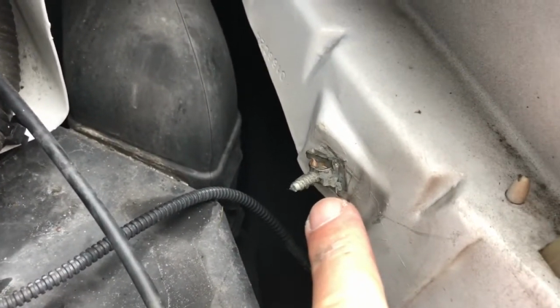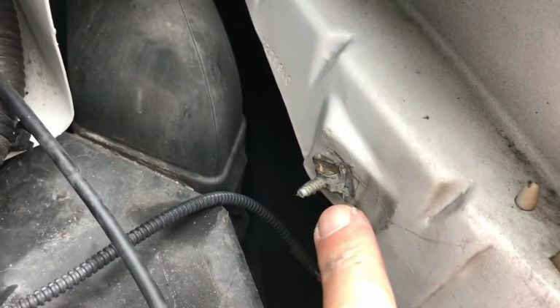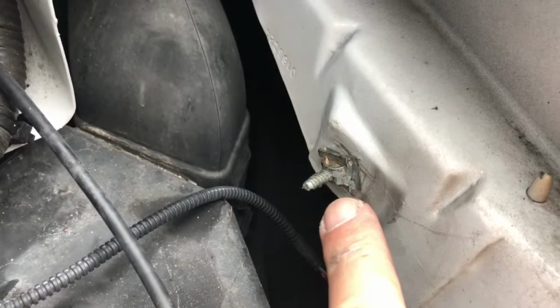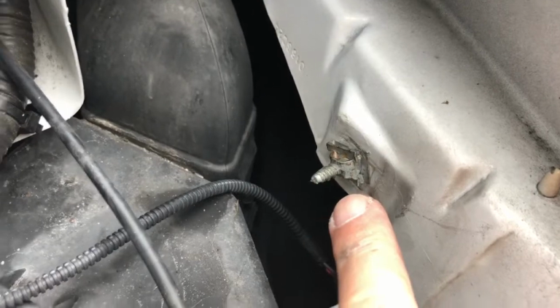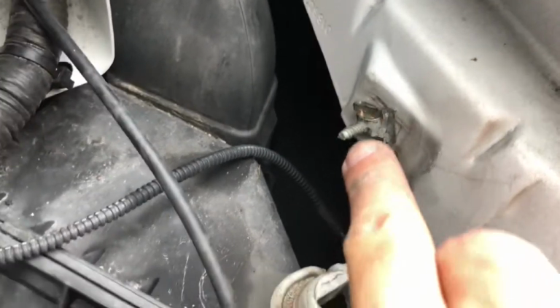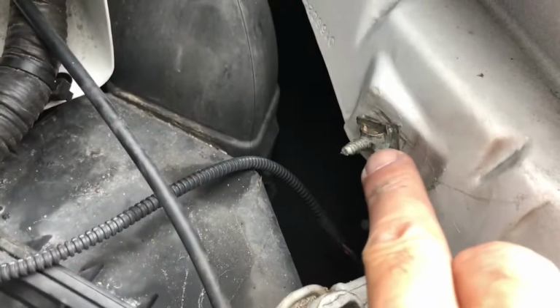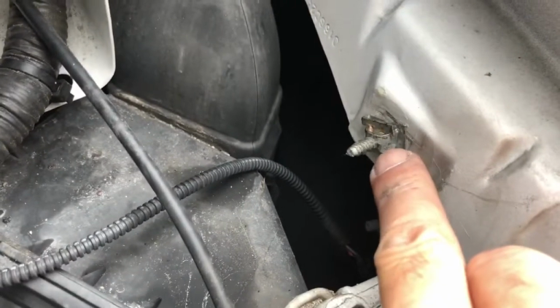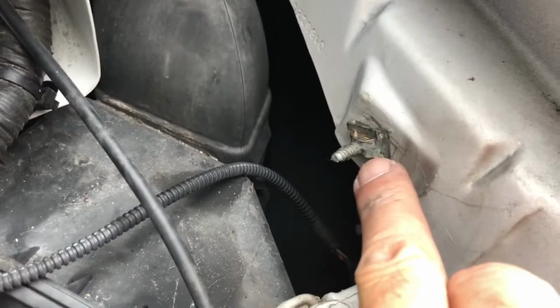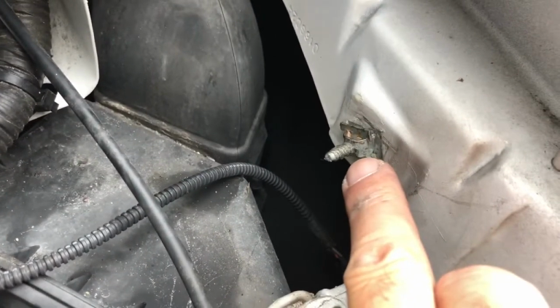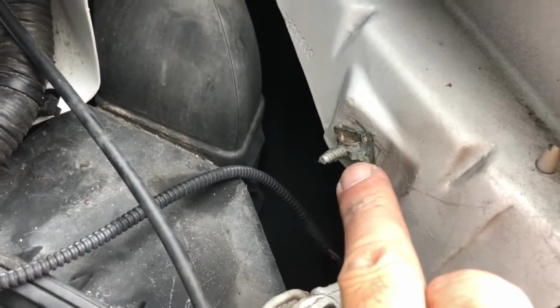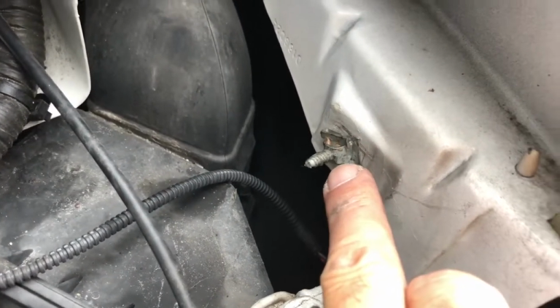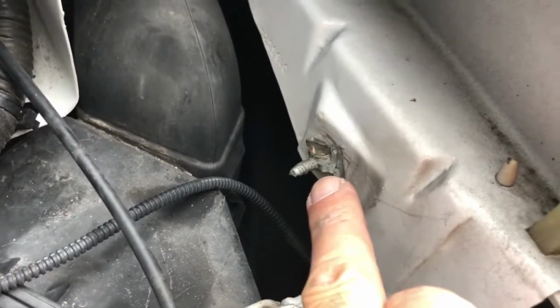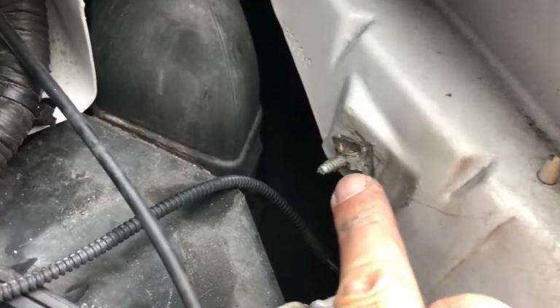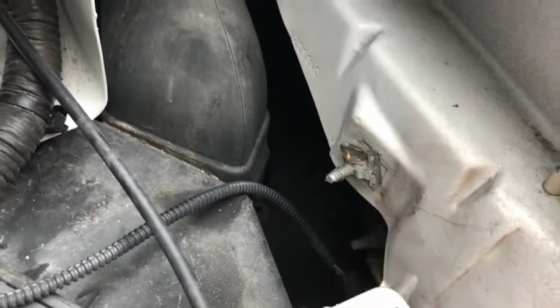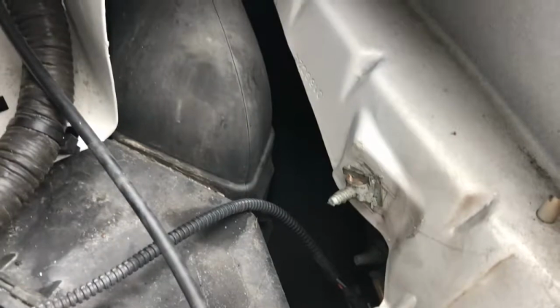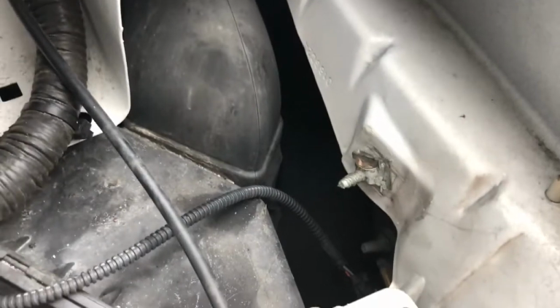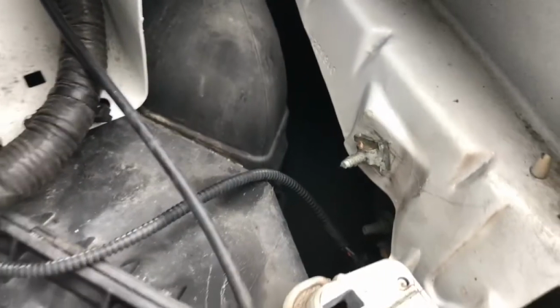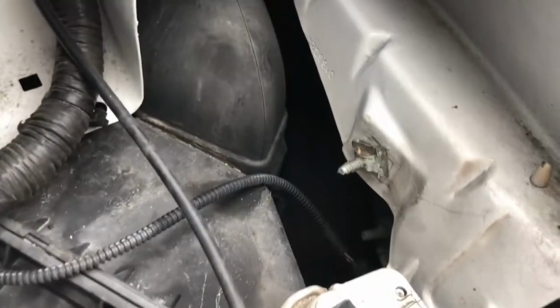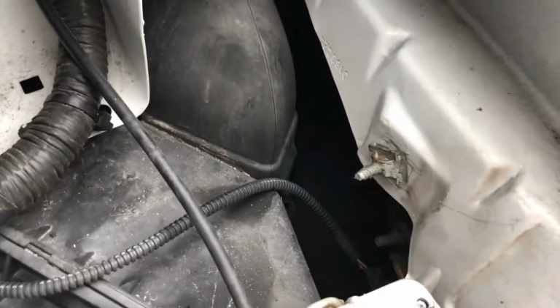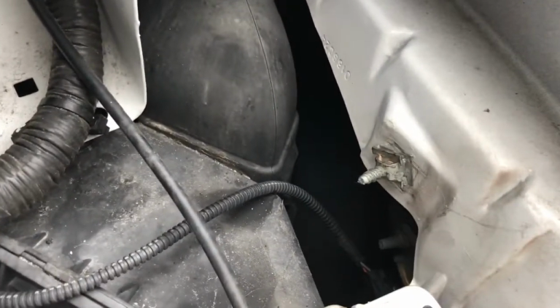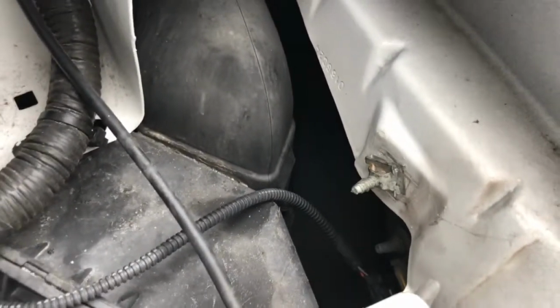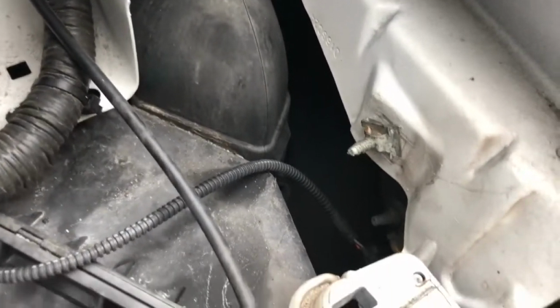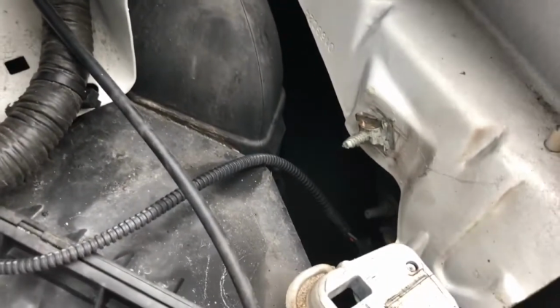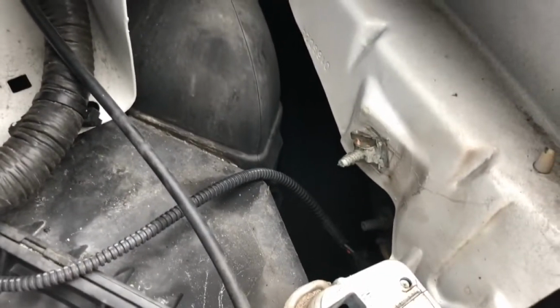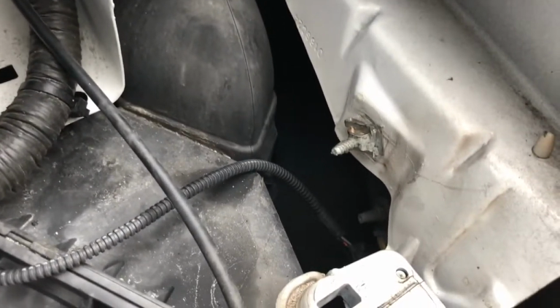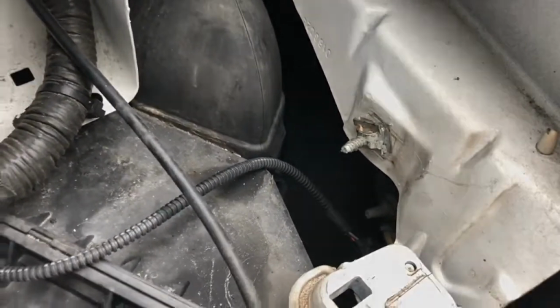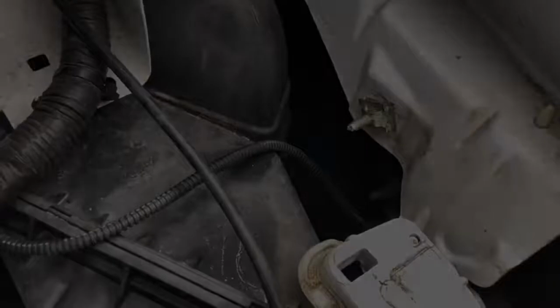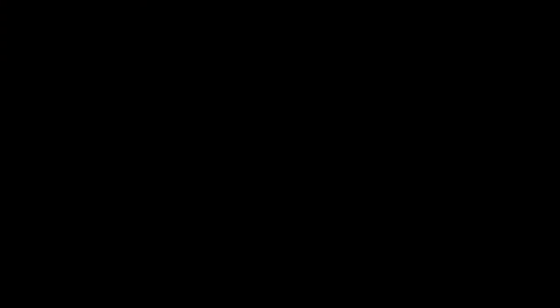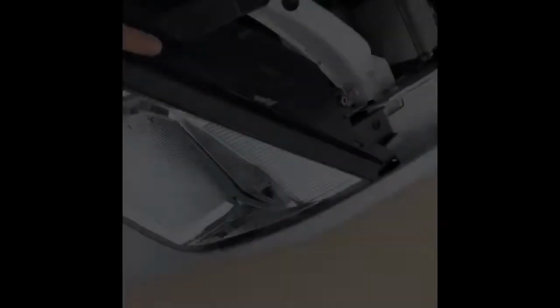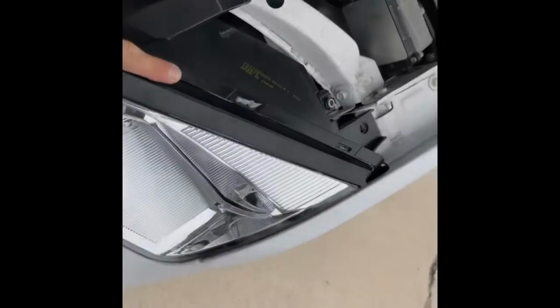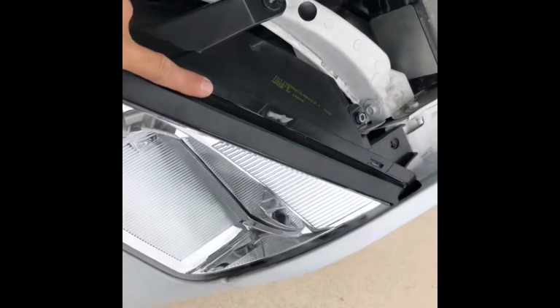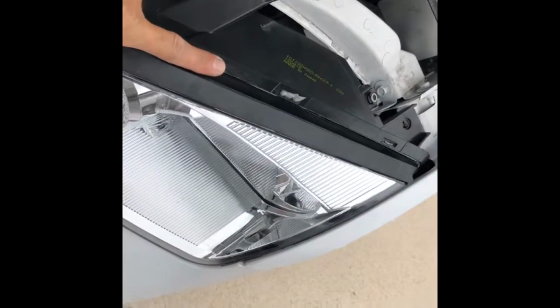So what I'm going to try to do is put a little grease on there to make it nice and slick, and also some grease on the new lamp itself, and see if I can slide it on without having to remove the bolt.